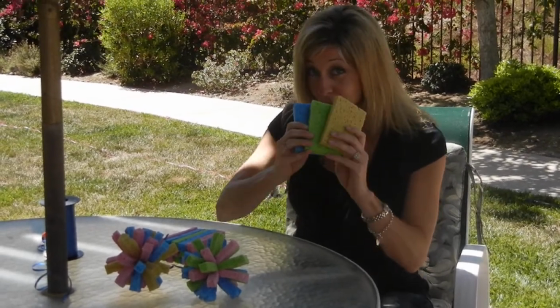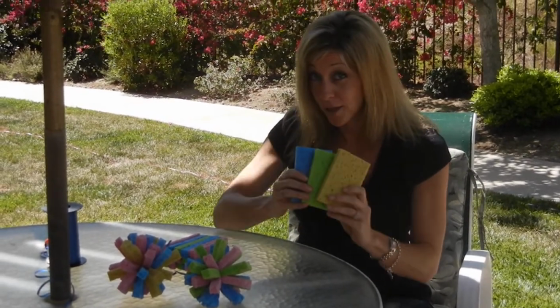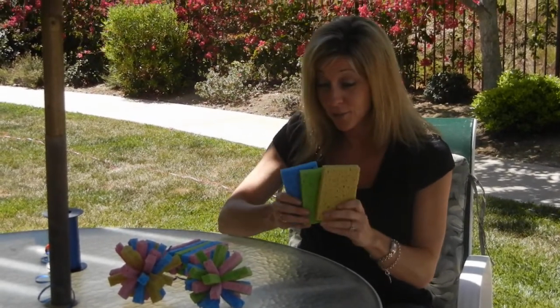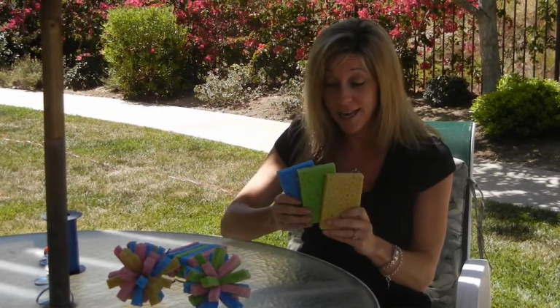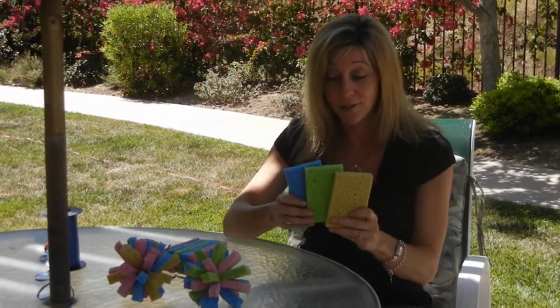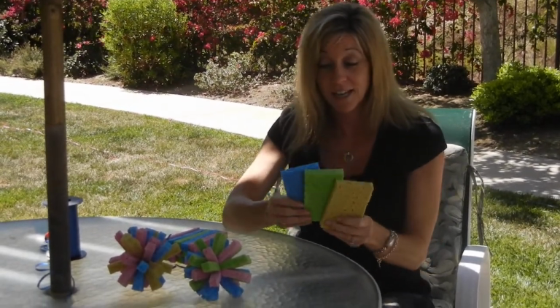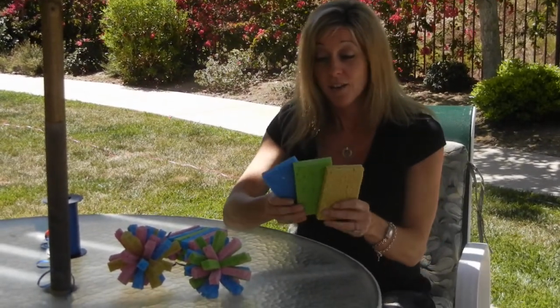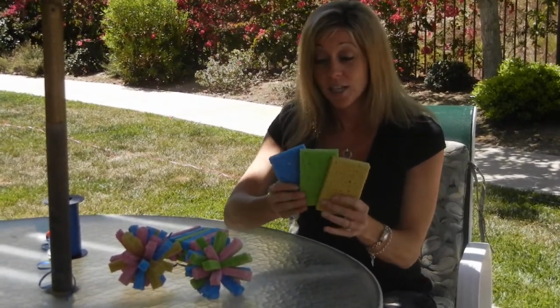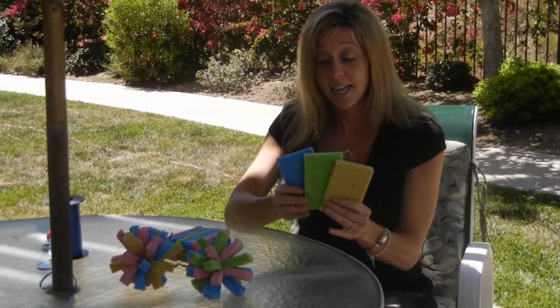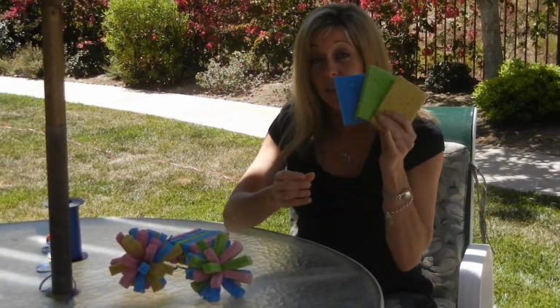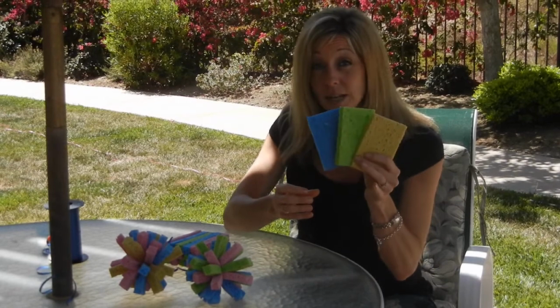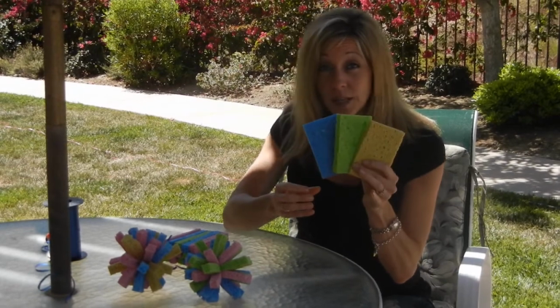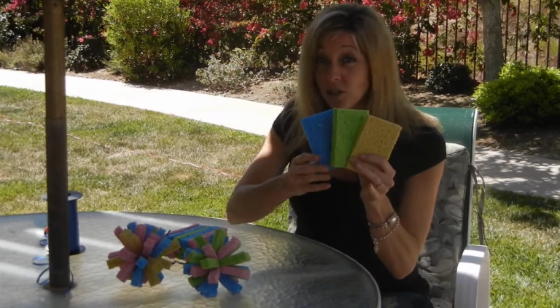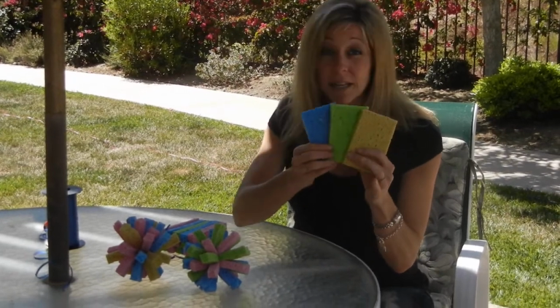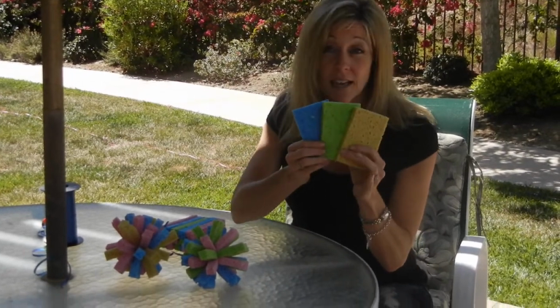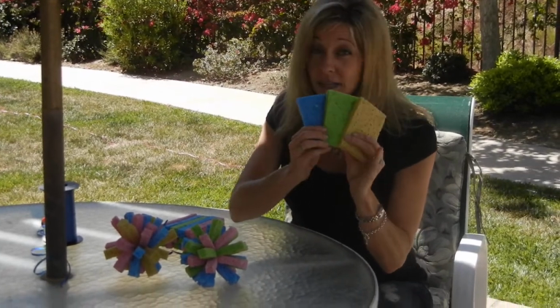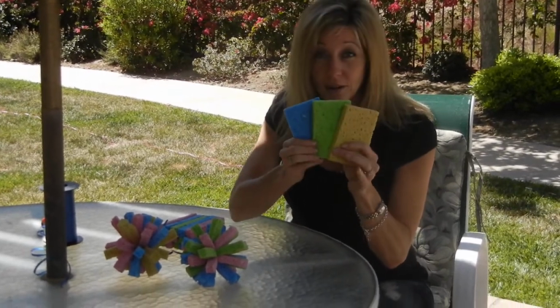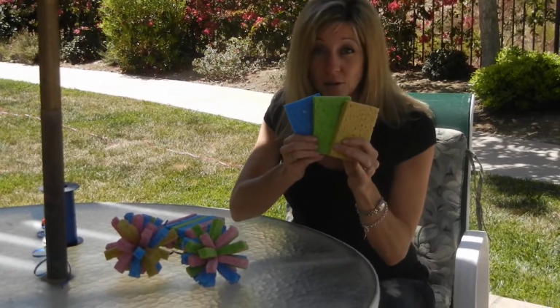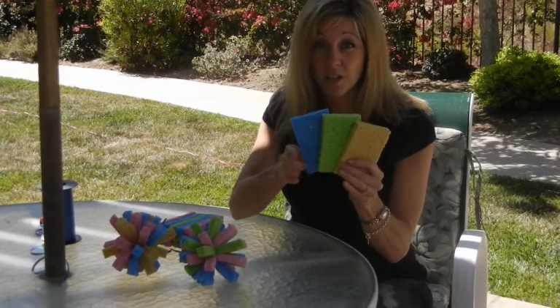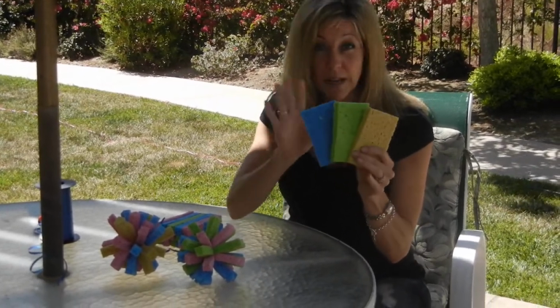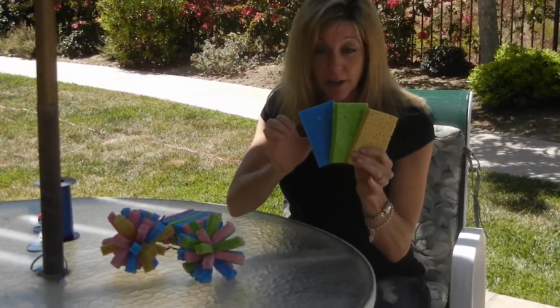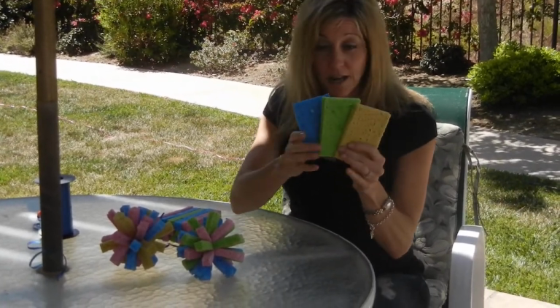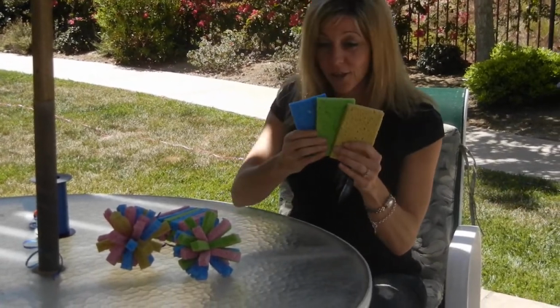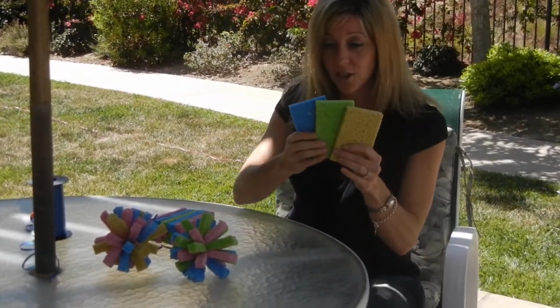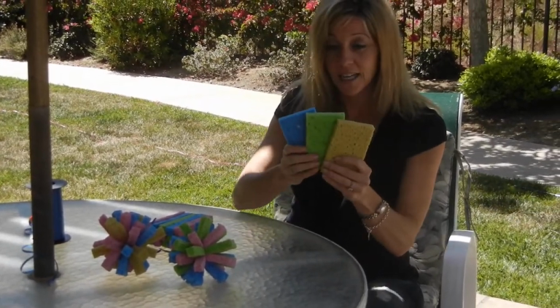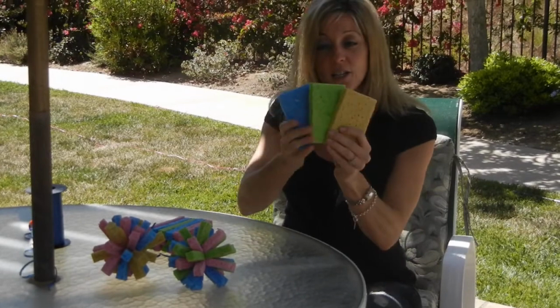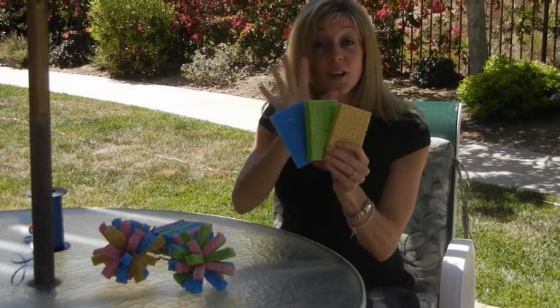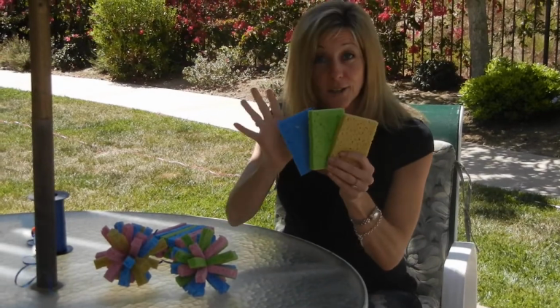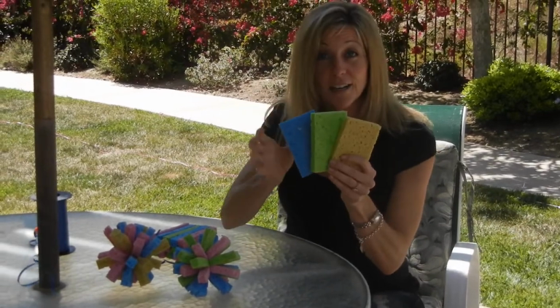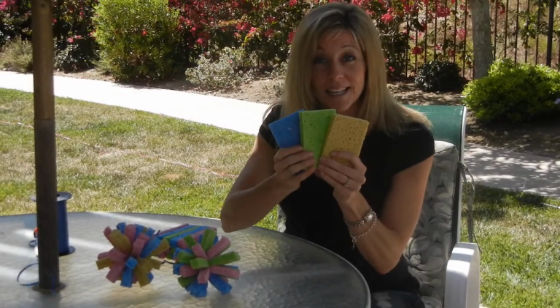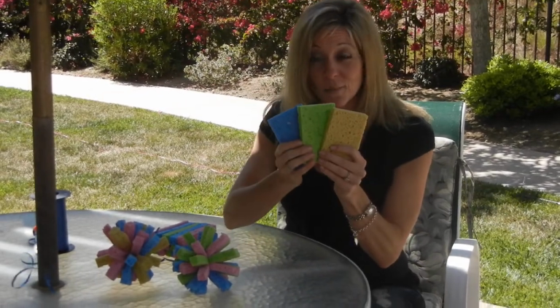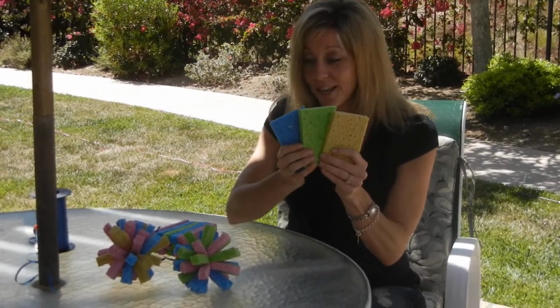First you're going to take three sponges — you can pick these up at any local store, just buy the bargain brand, that's all that you need. Use different colors, that'll make it even more fun.